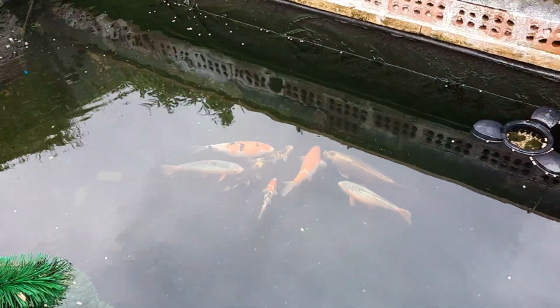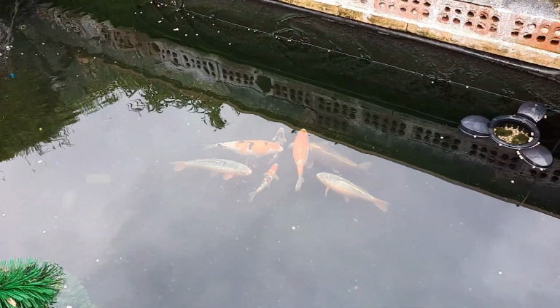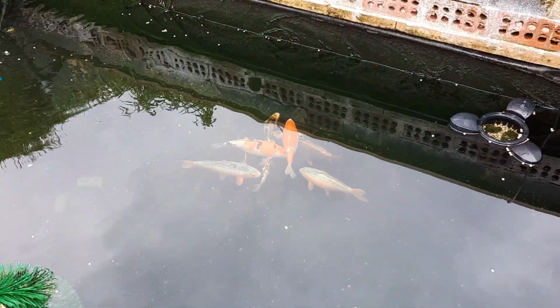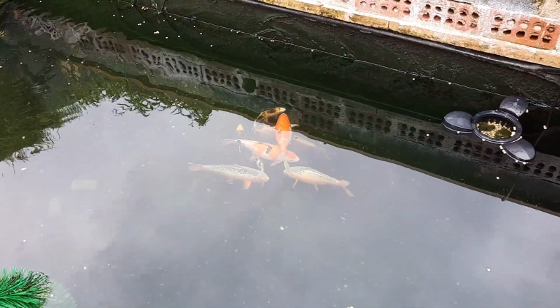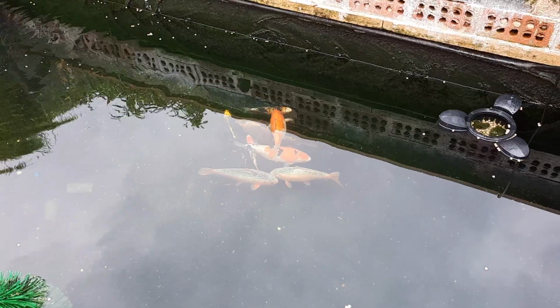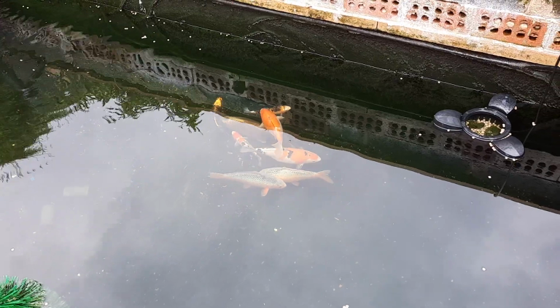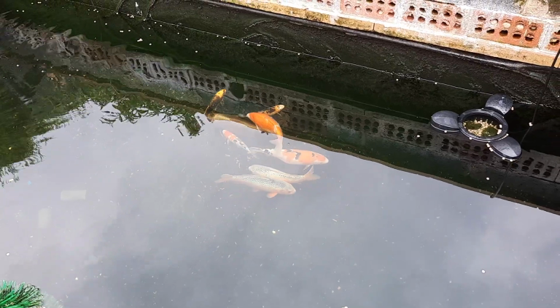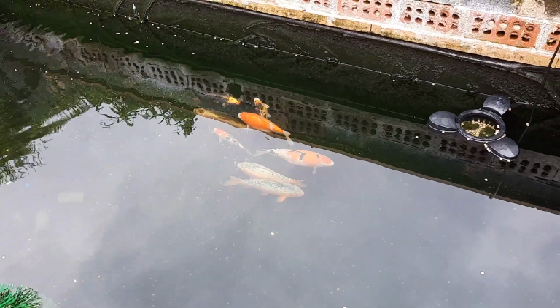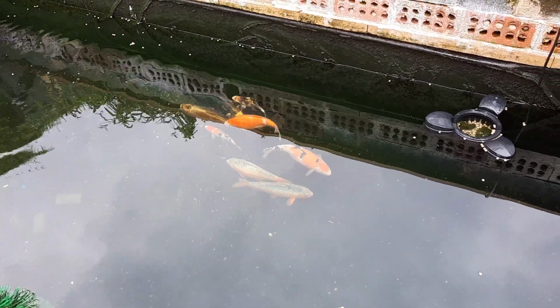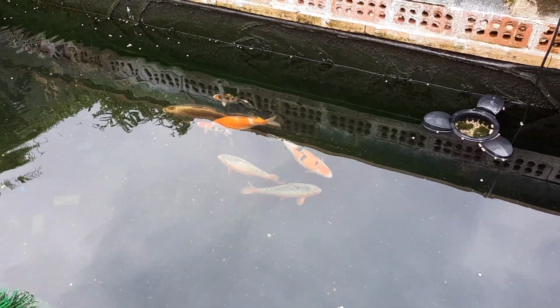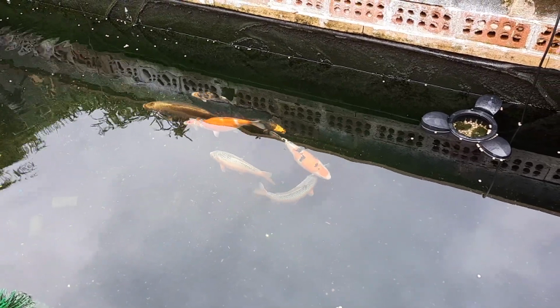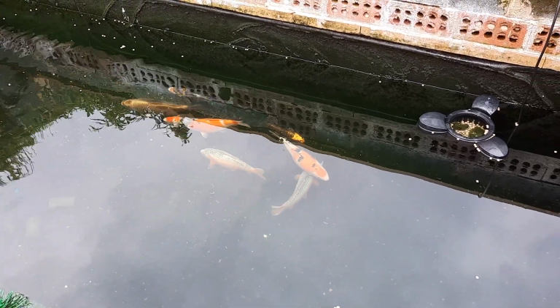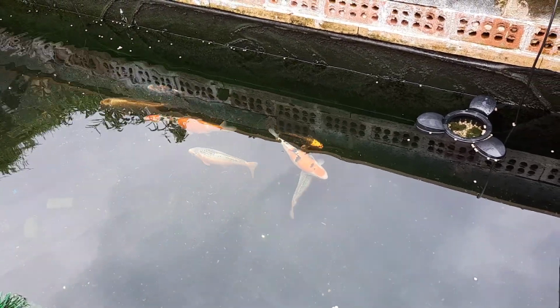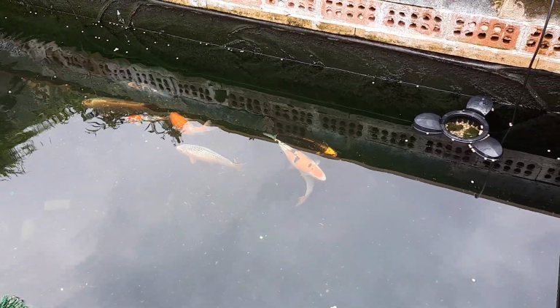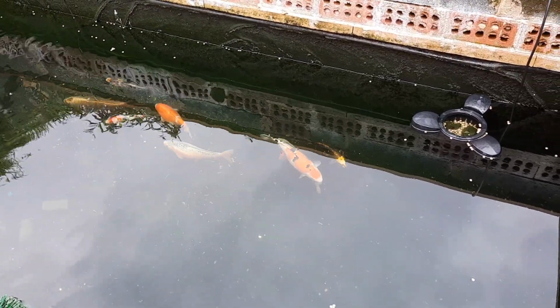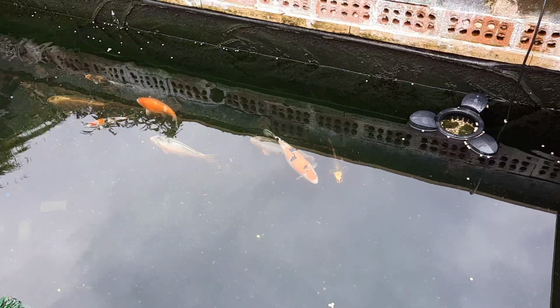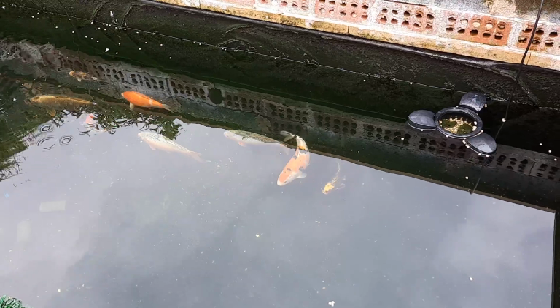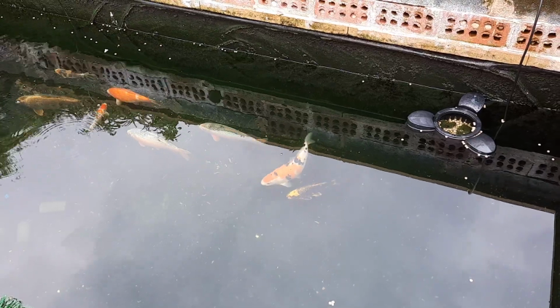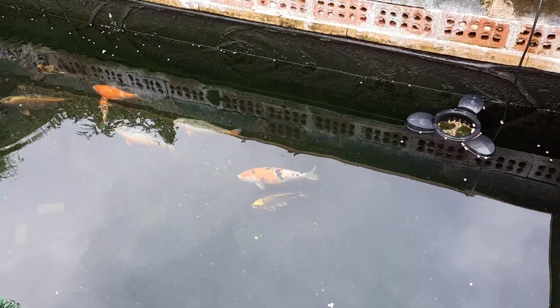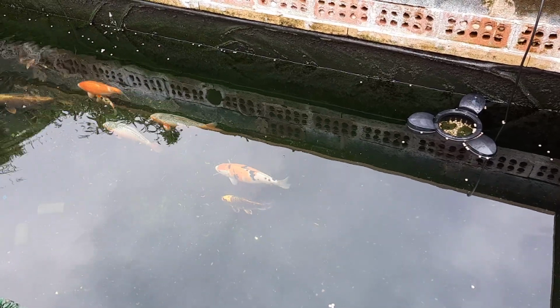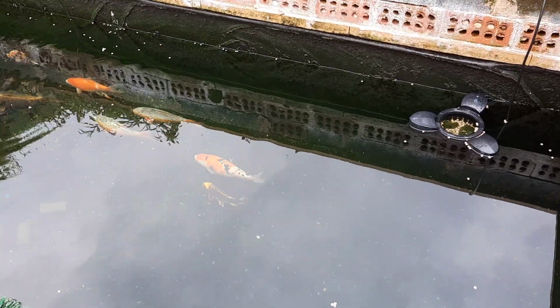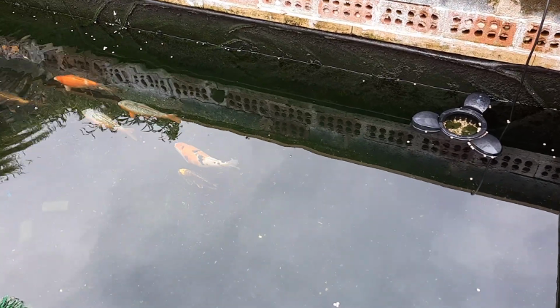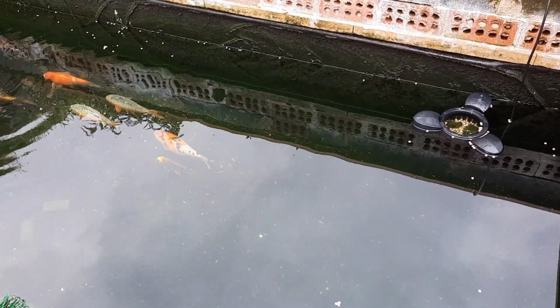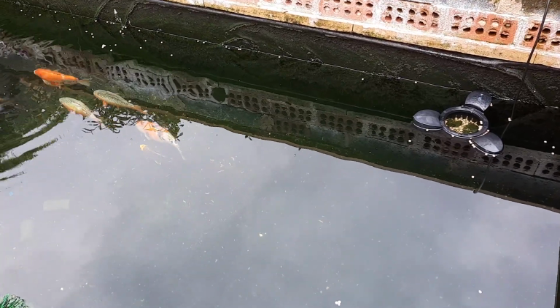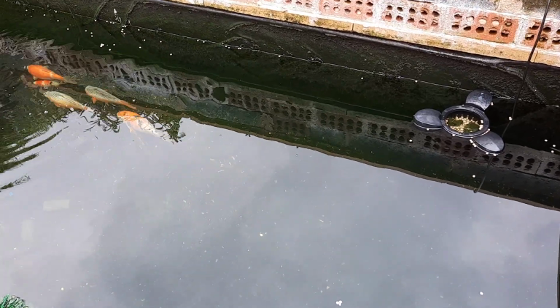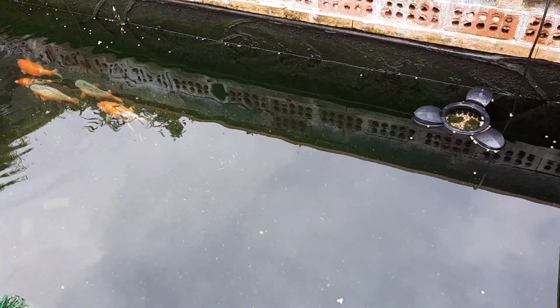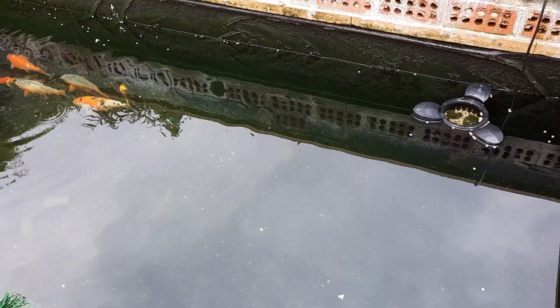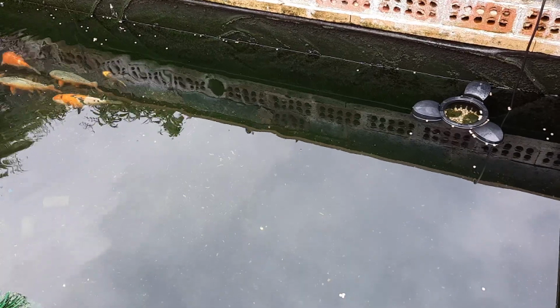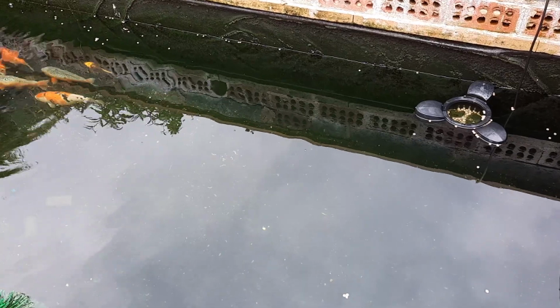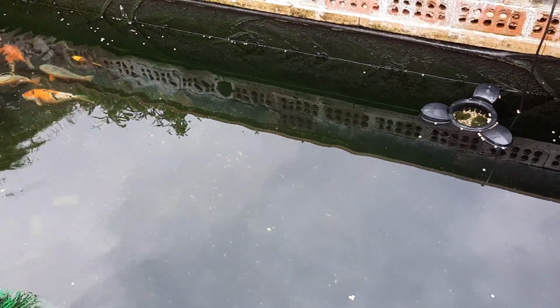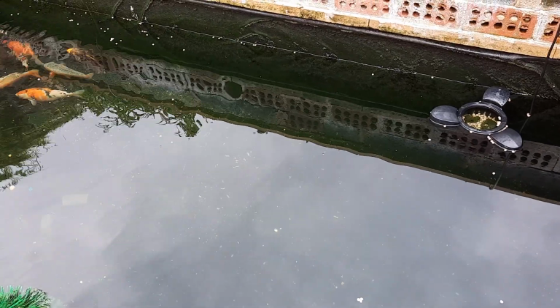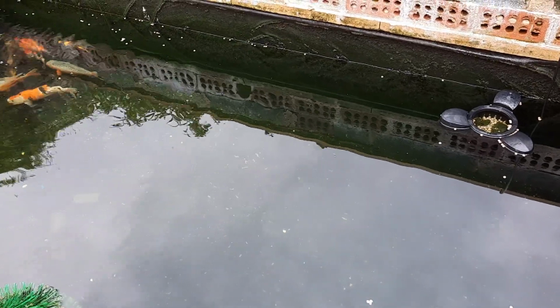I think the fish are lively enough — it's not made any effect on the fish, they're happy. I've noticed they're not eating the food today. I don't know if that's got anything to do with the rain, but they're fine.